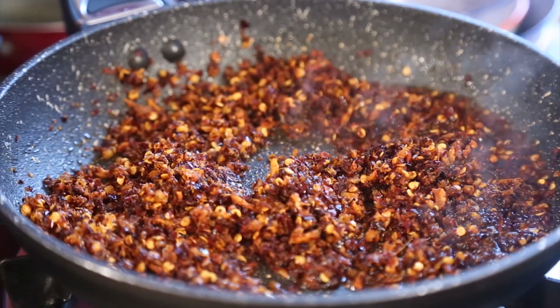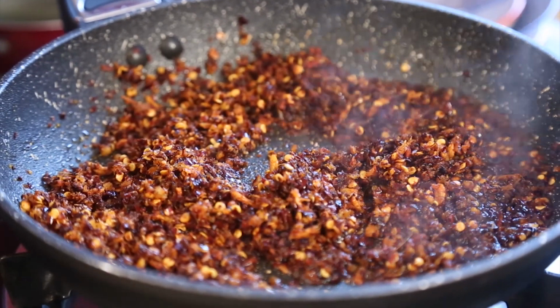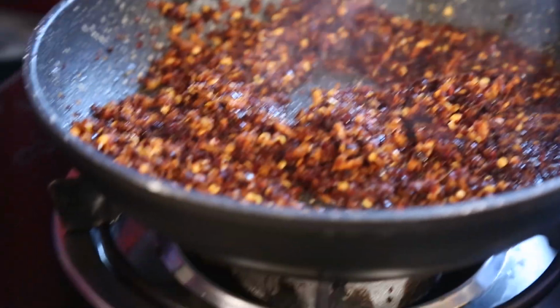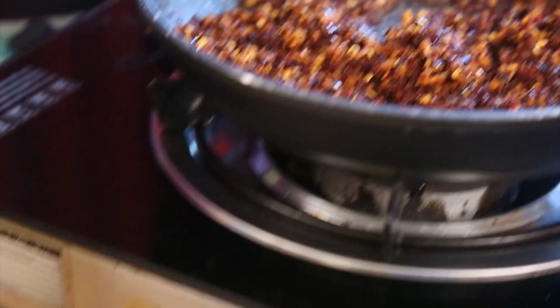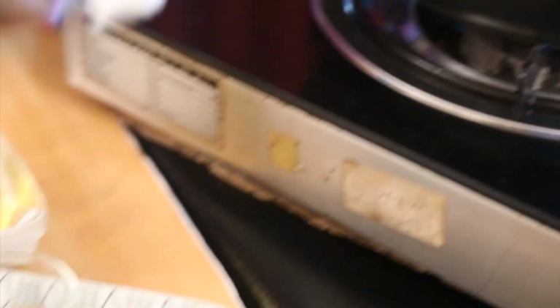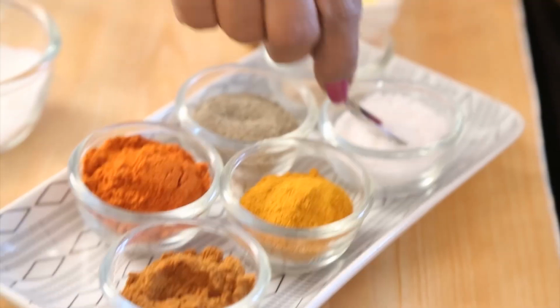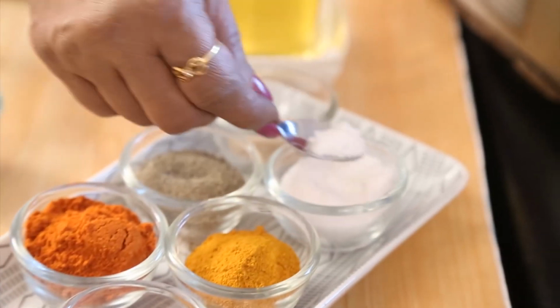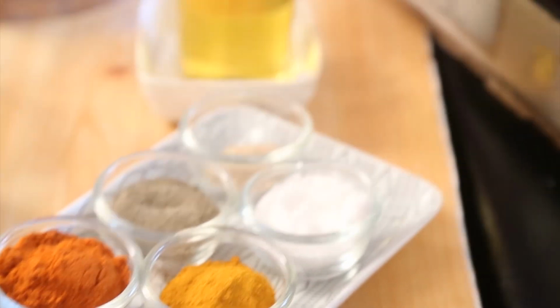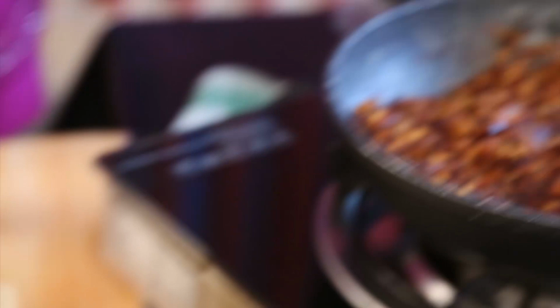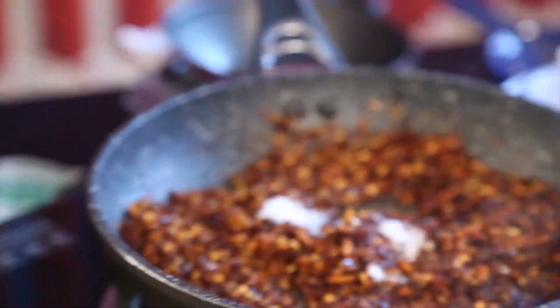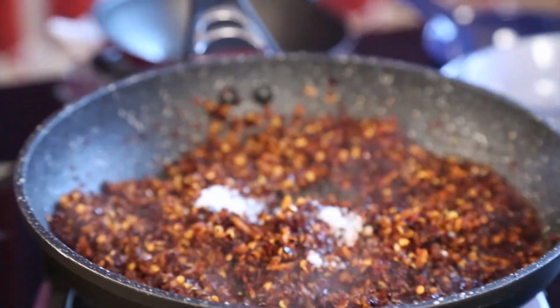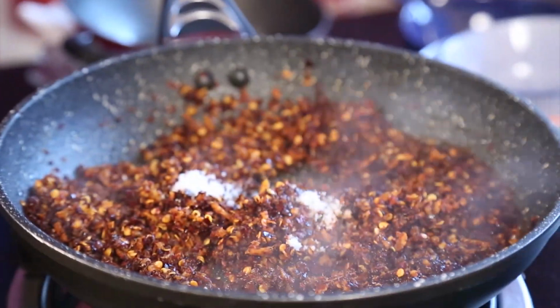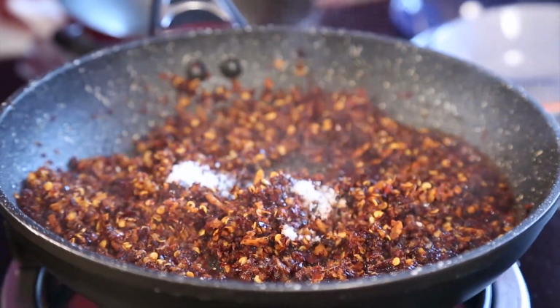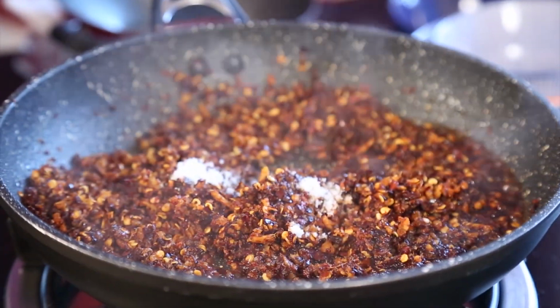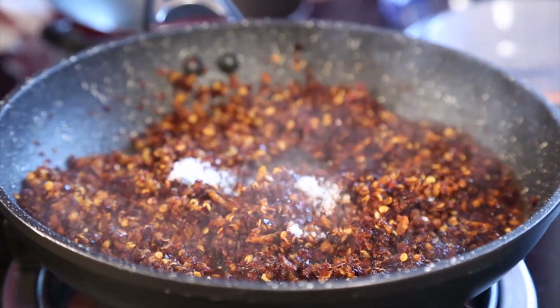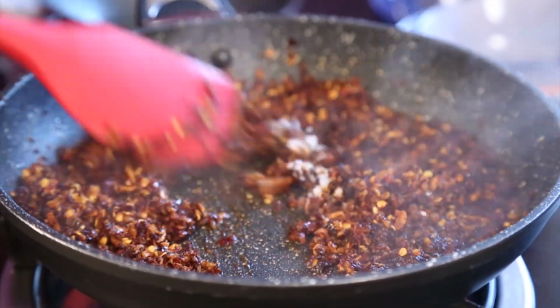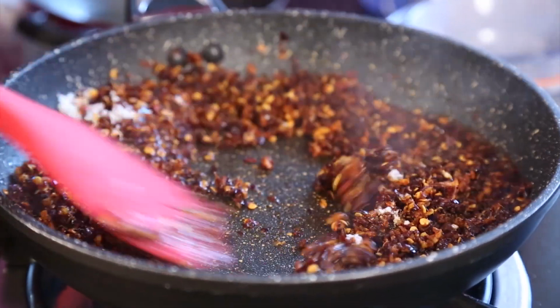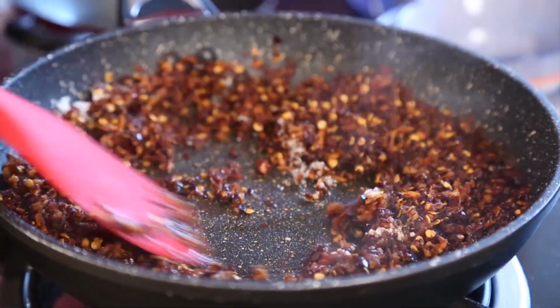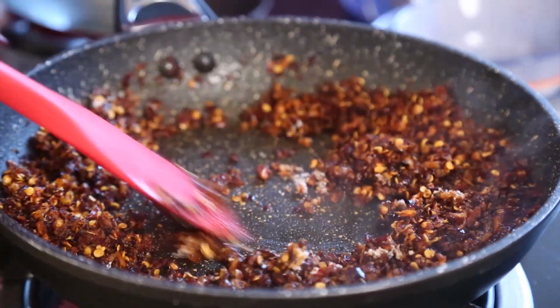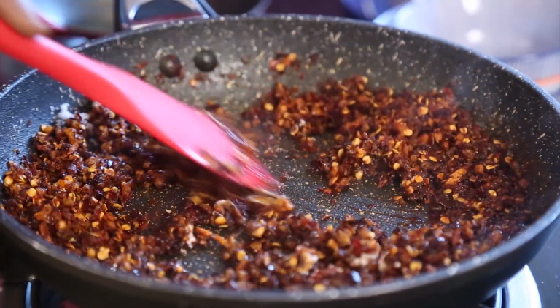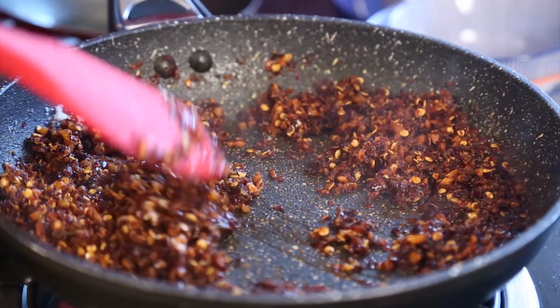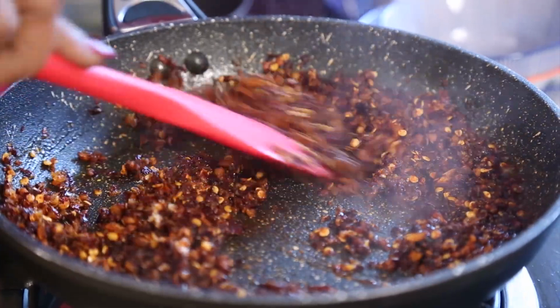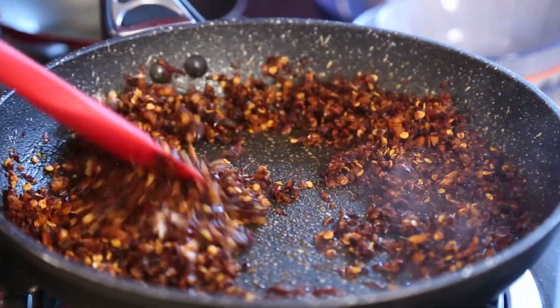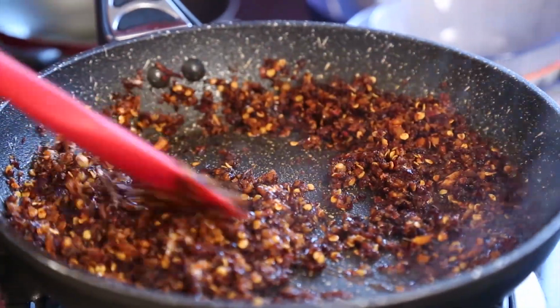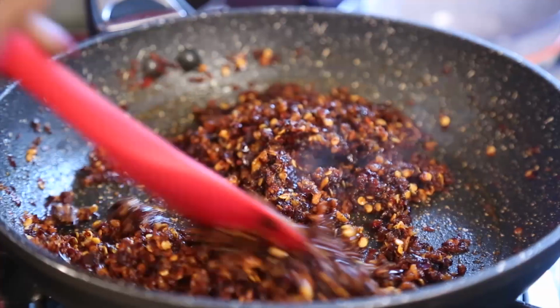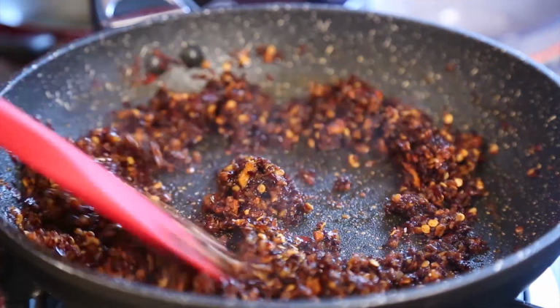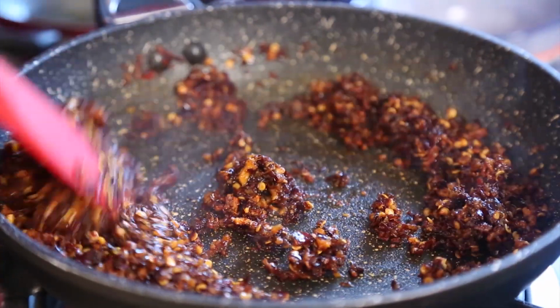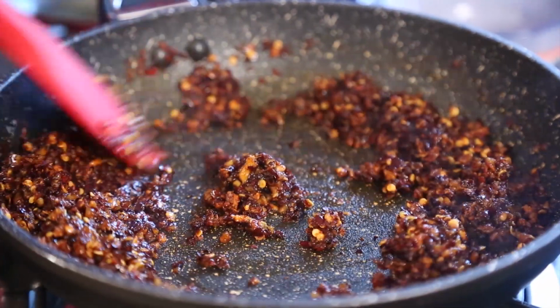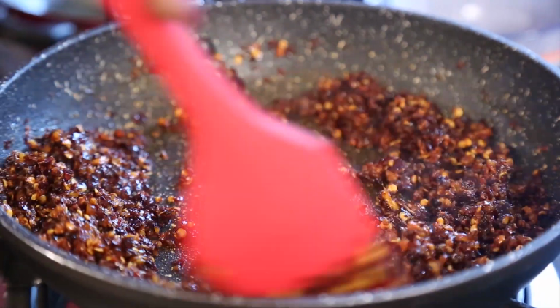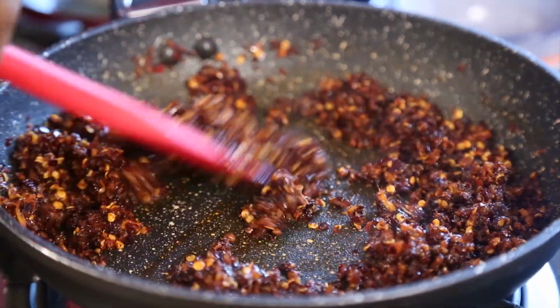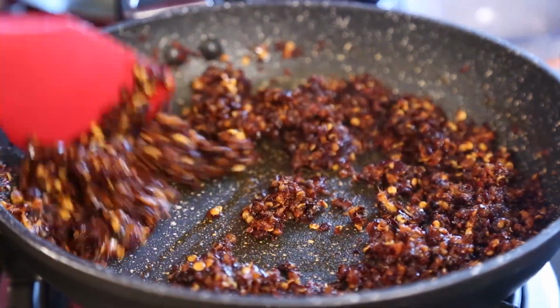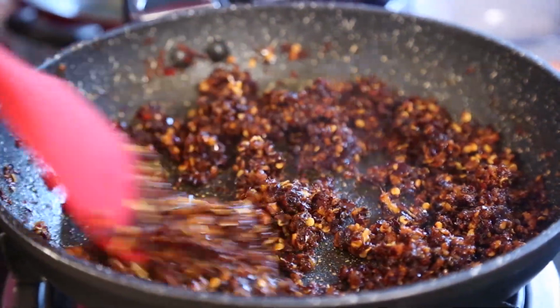Now I add the oil. I would also like to add a little salt. Give it one boil, and of course the chili paste is ready.